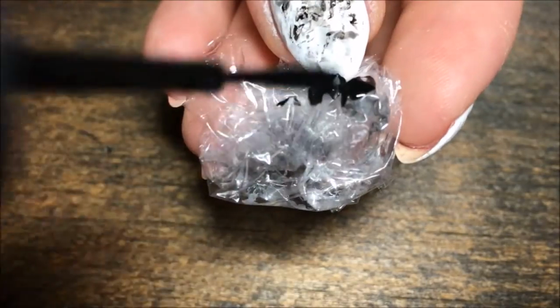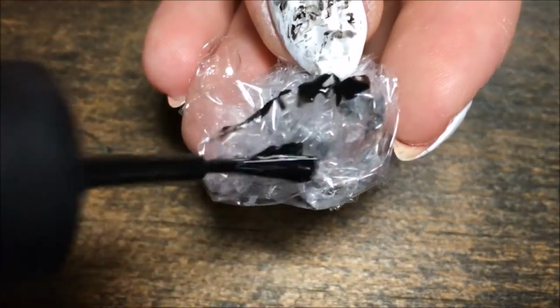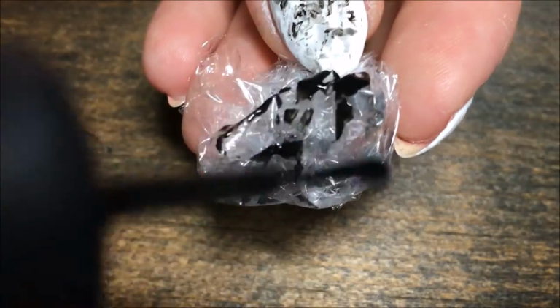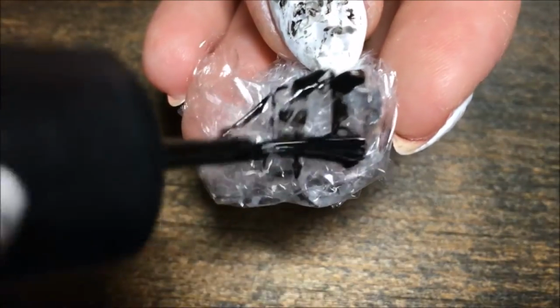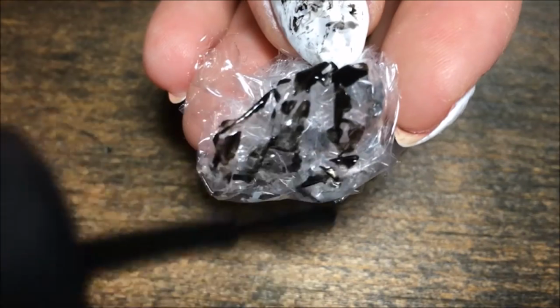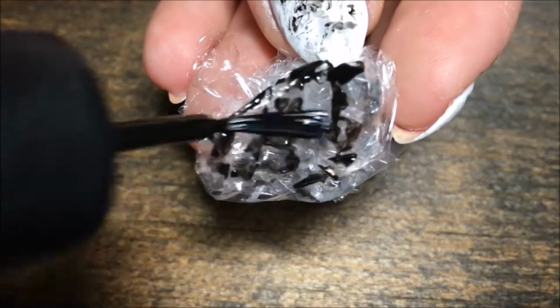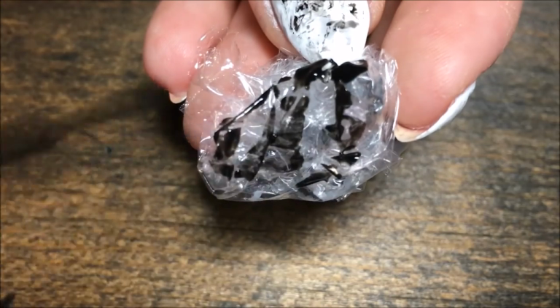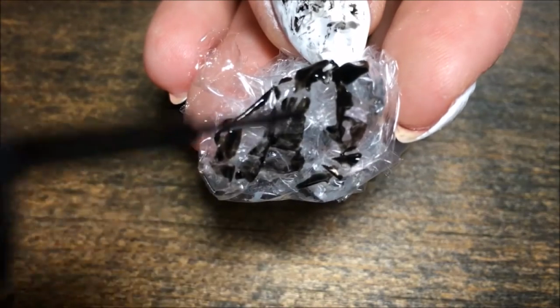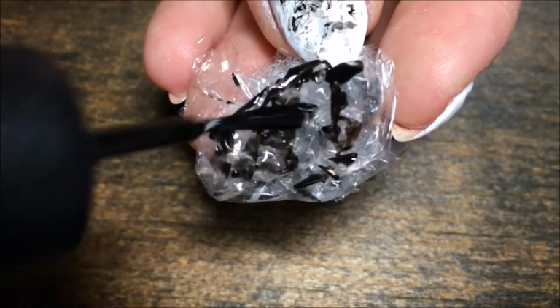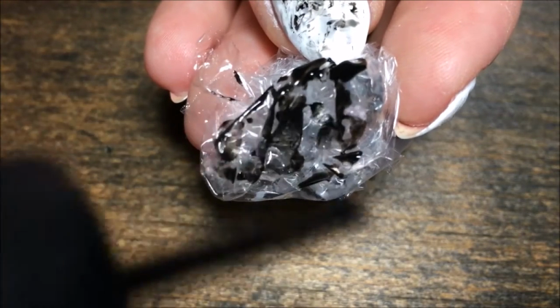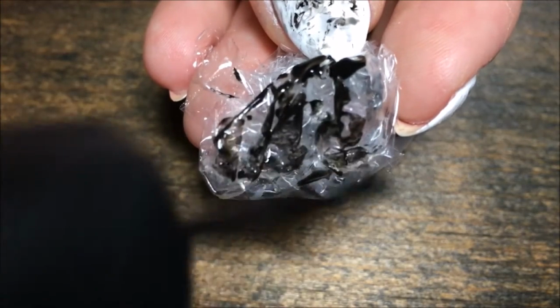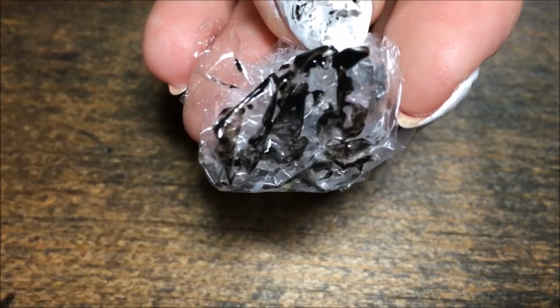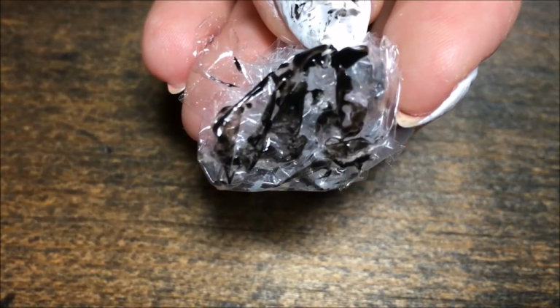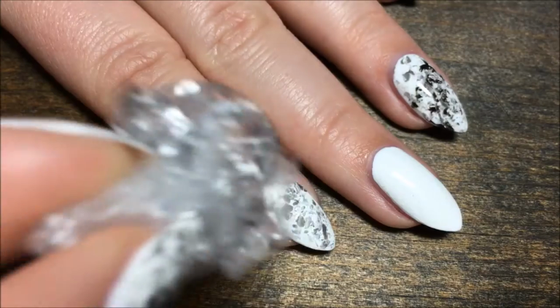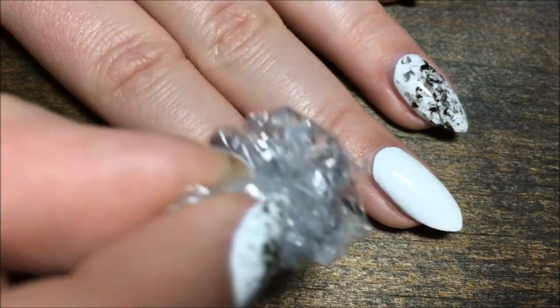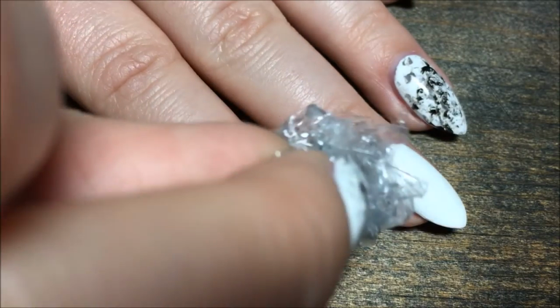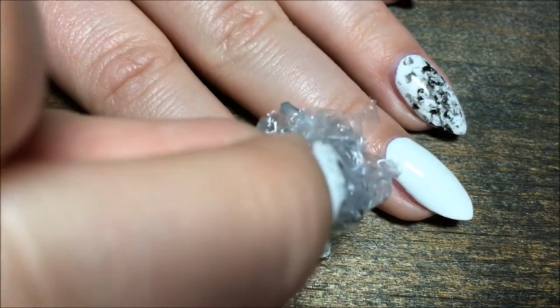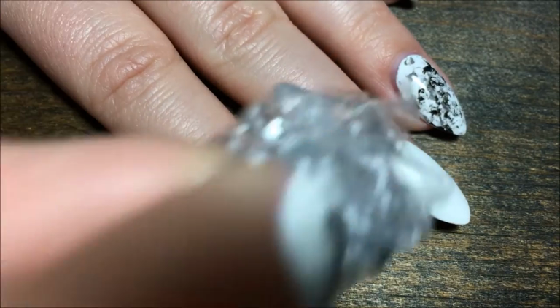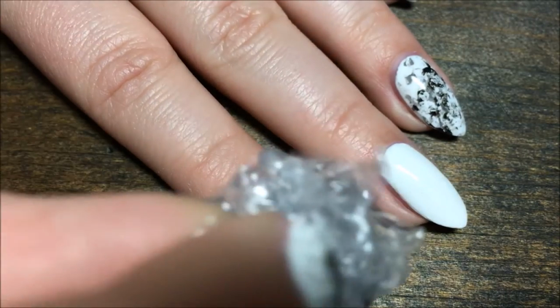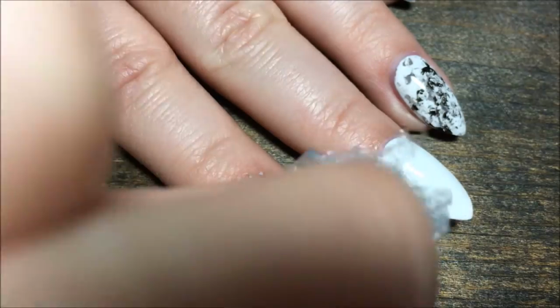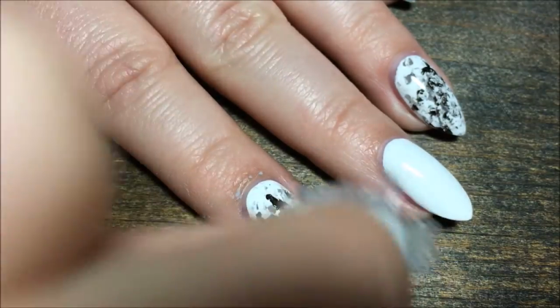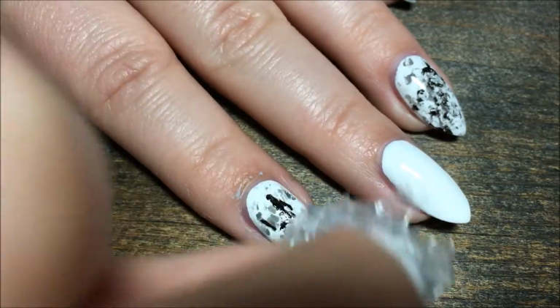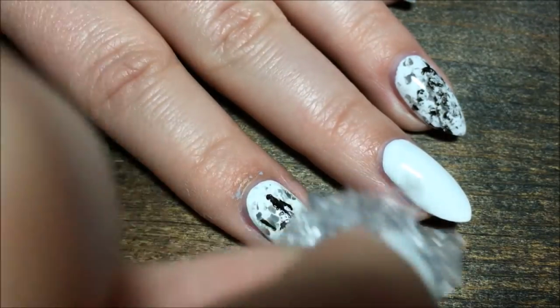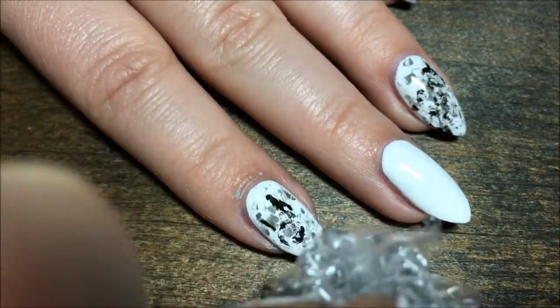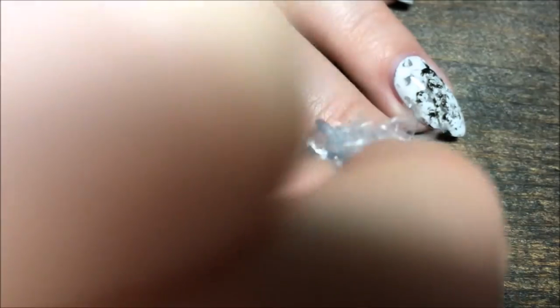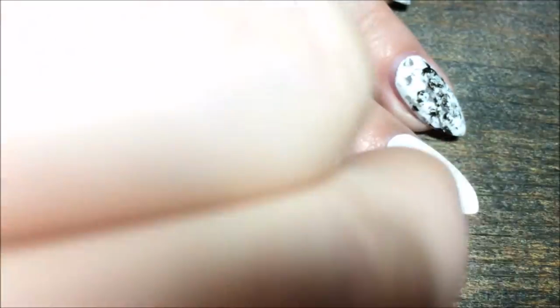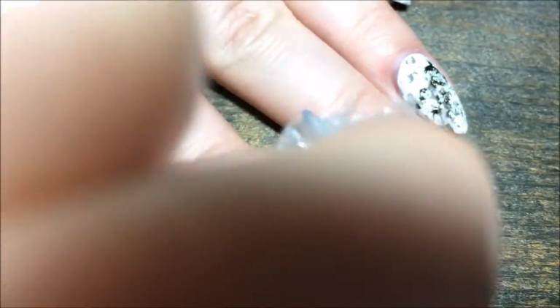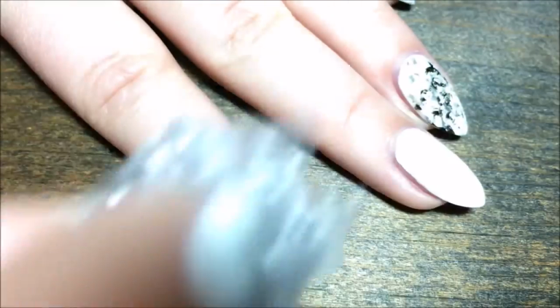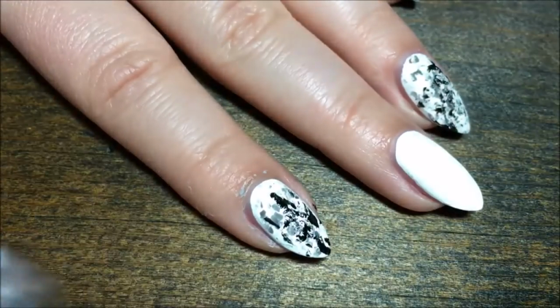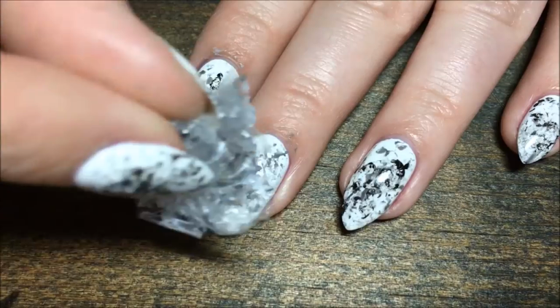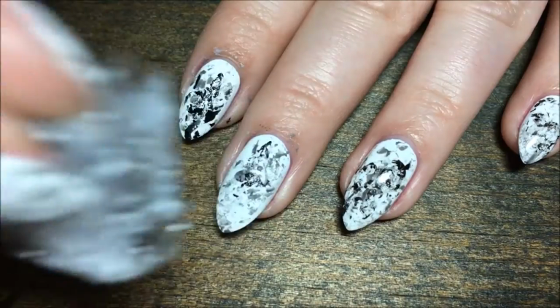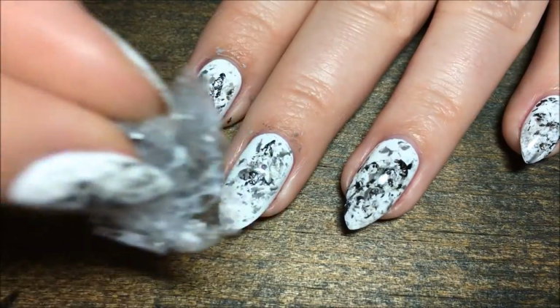And one more time with the black. This time we're going to be really, really light-handed because we don't want too much black — just quick little dabs on the nail.